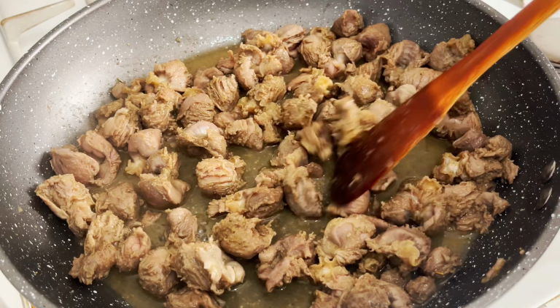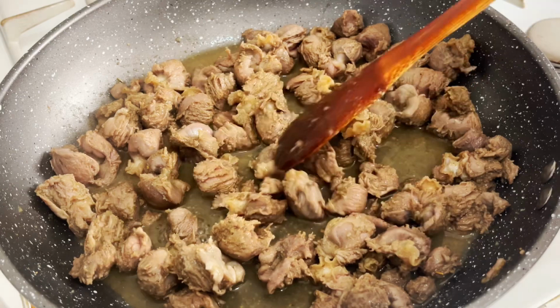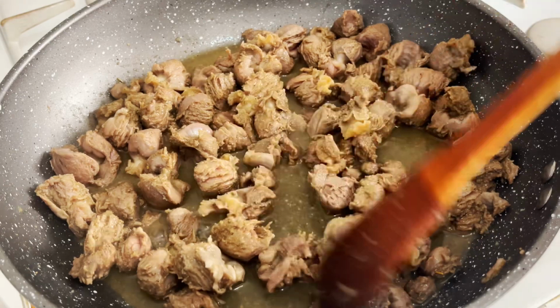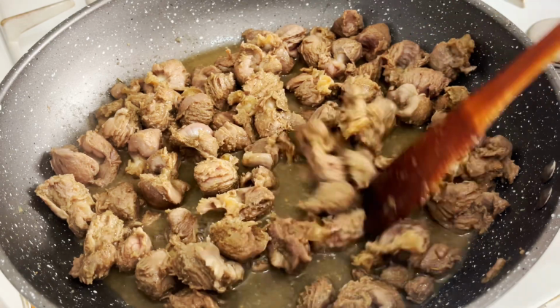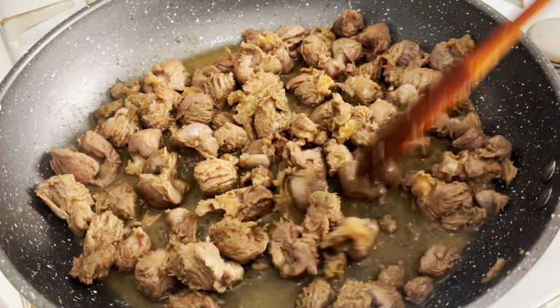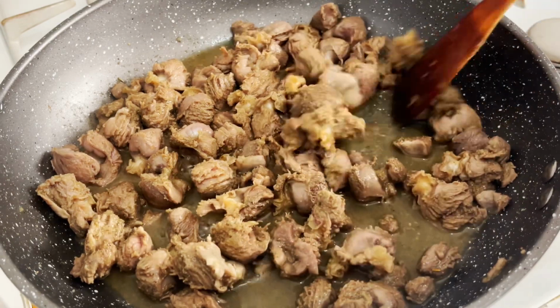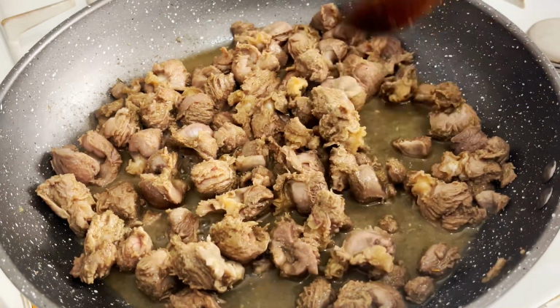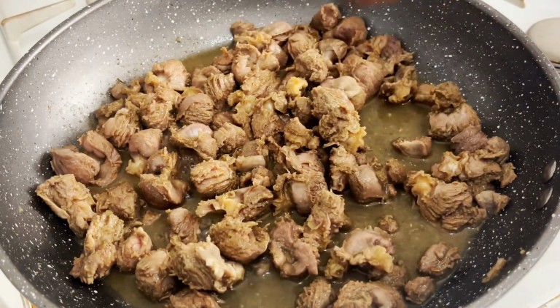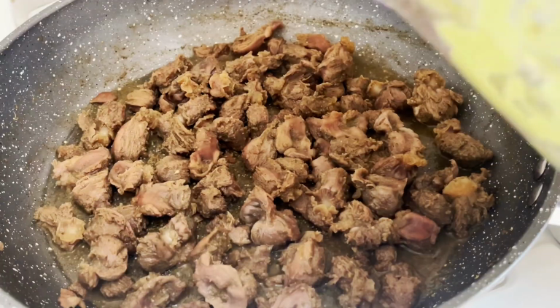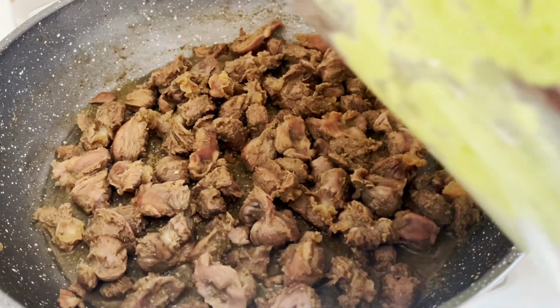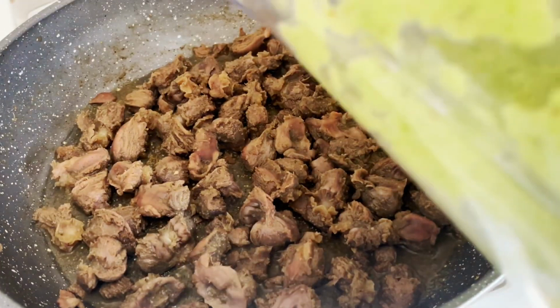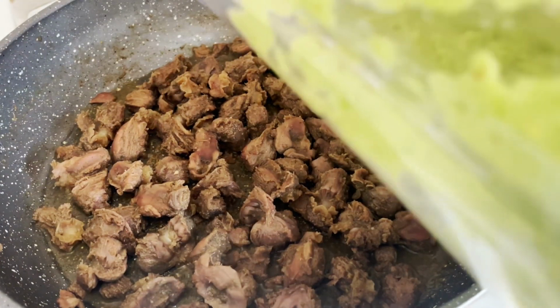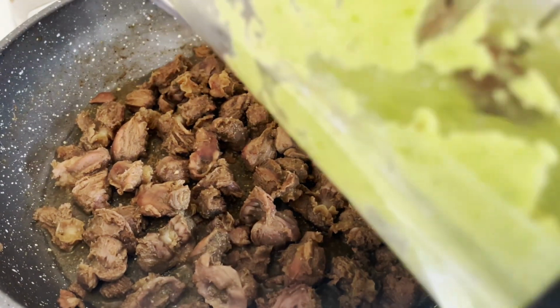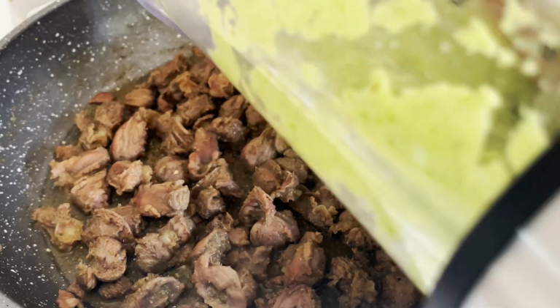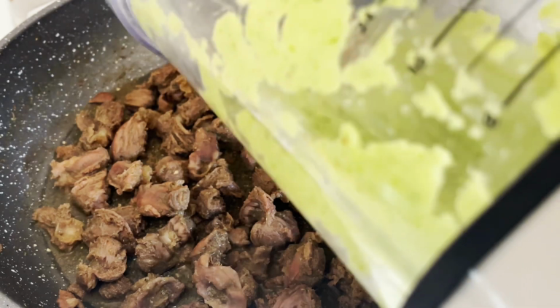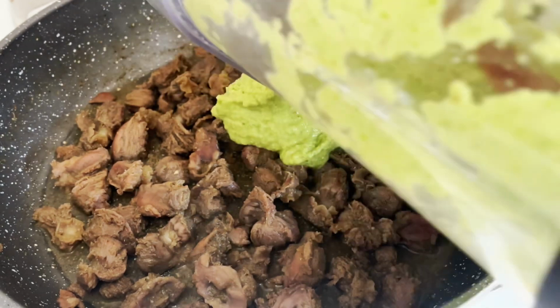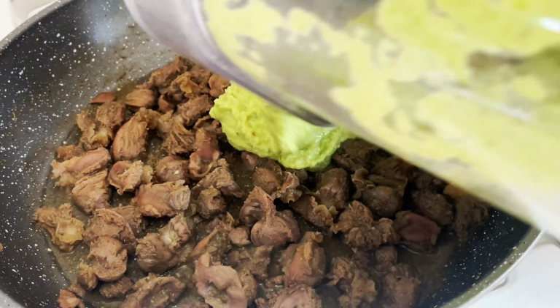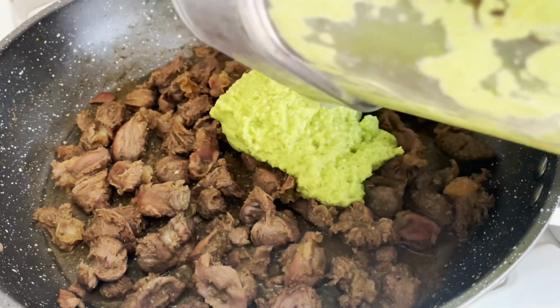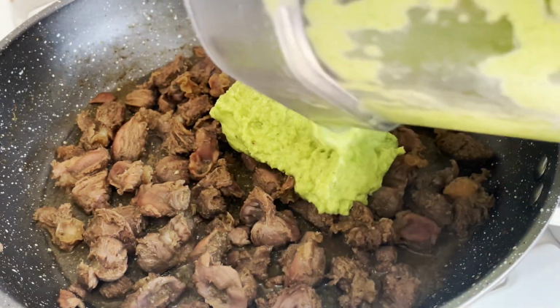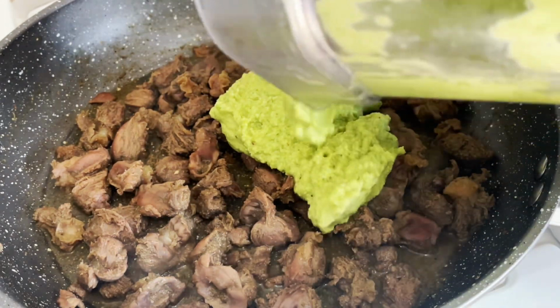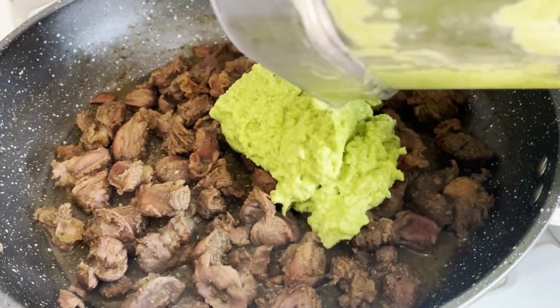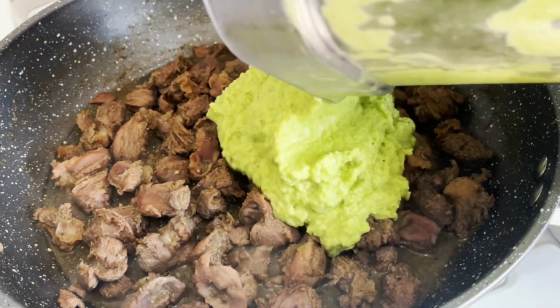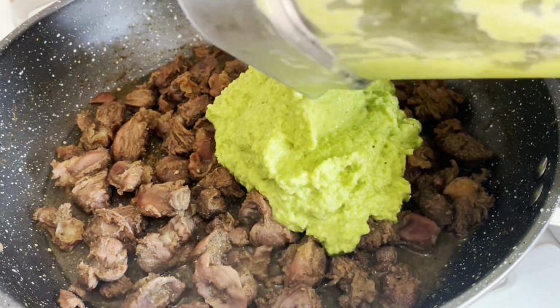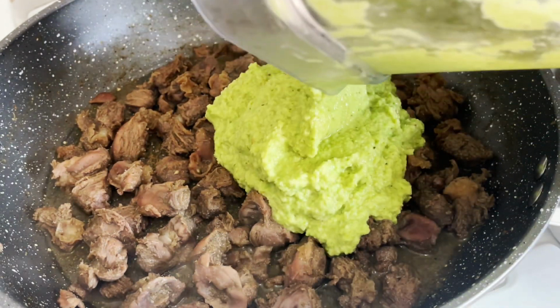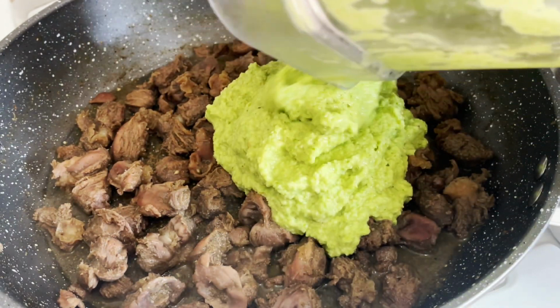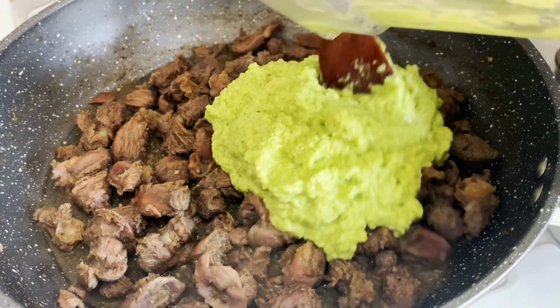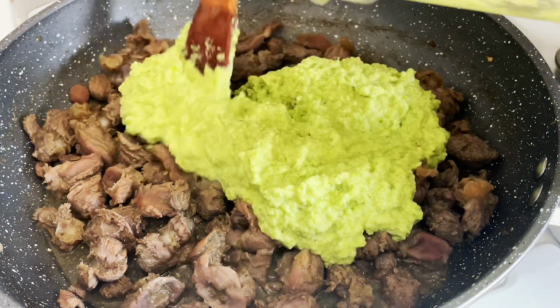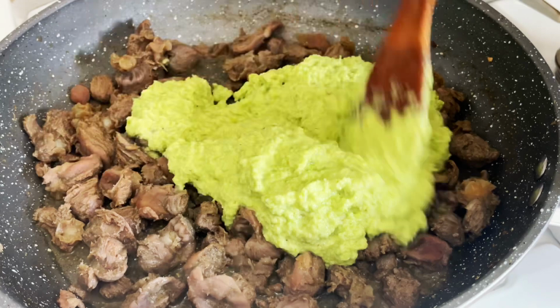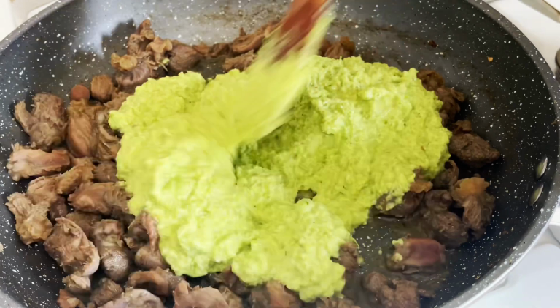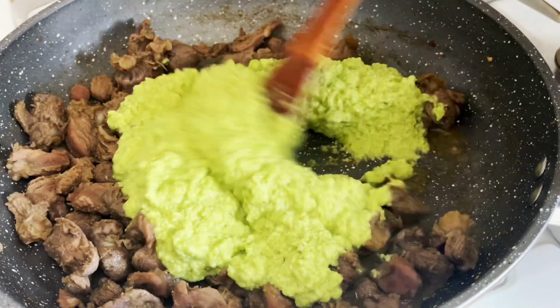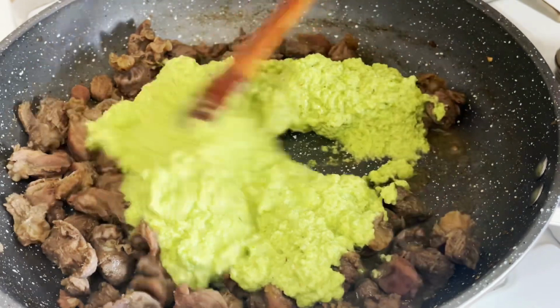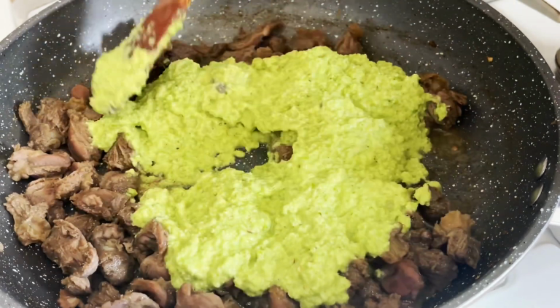The water from the gizzard has dried up. Into that I'll add my blended mixture, give it a good stir, and leave it to simmer.